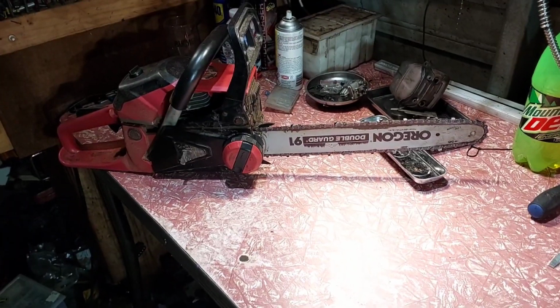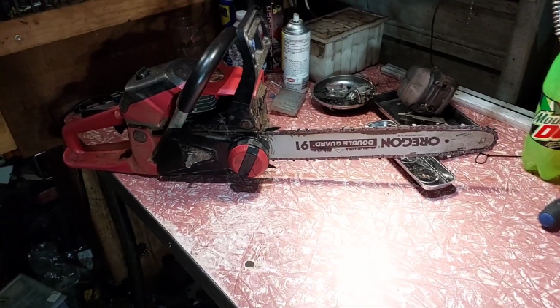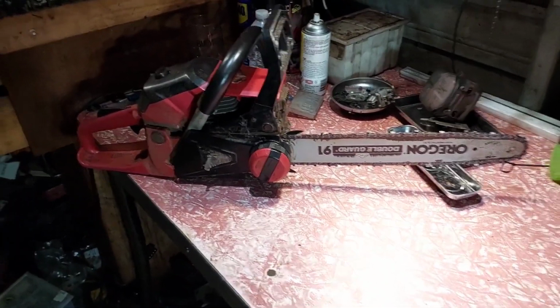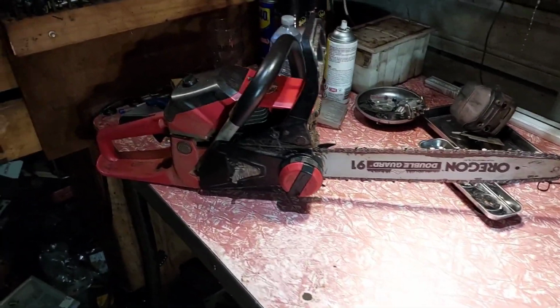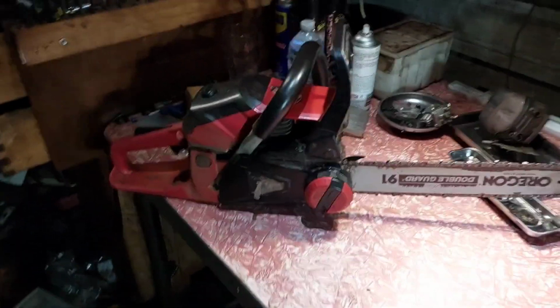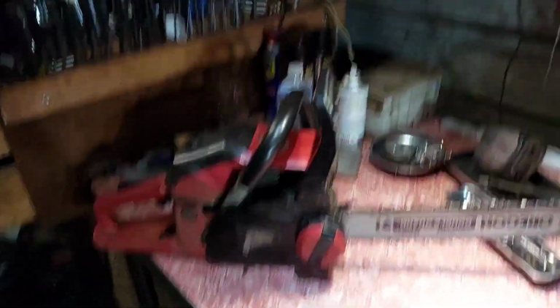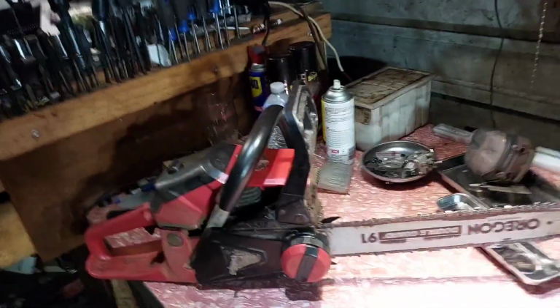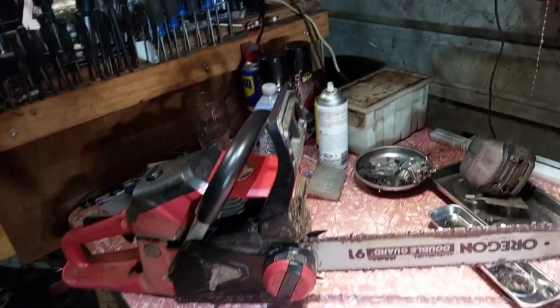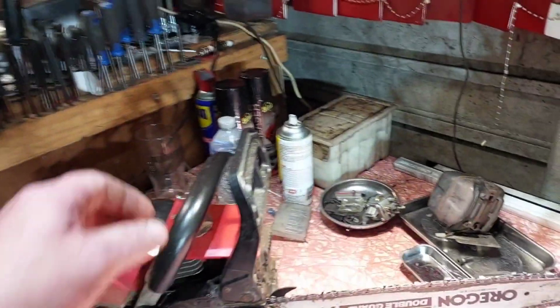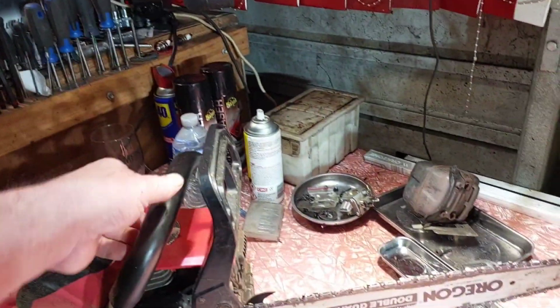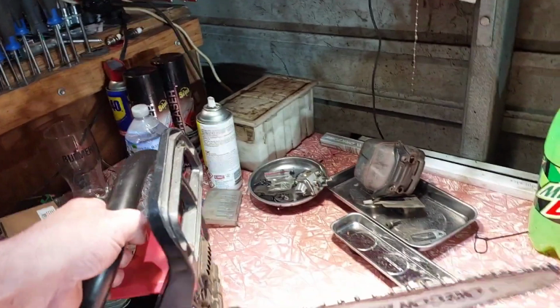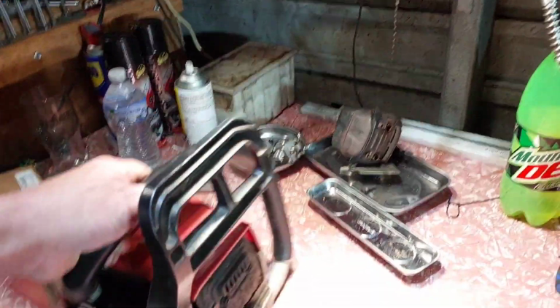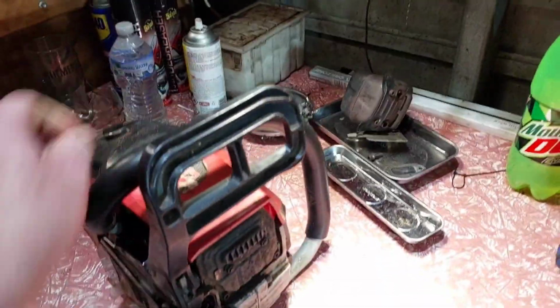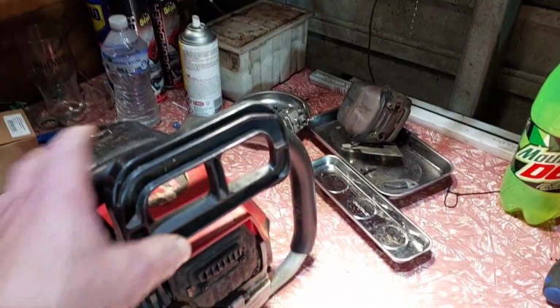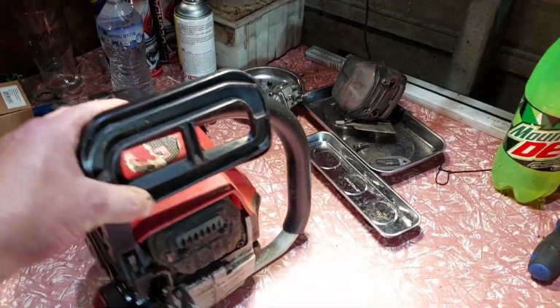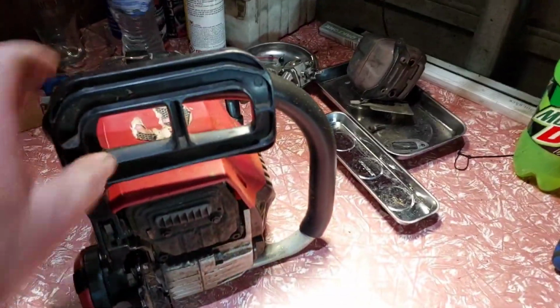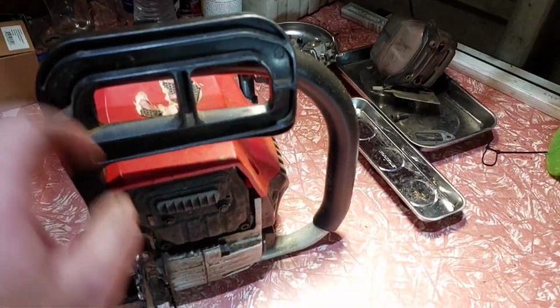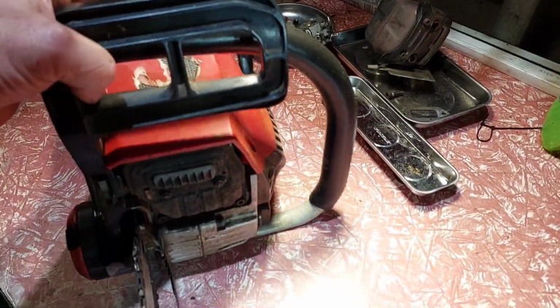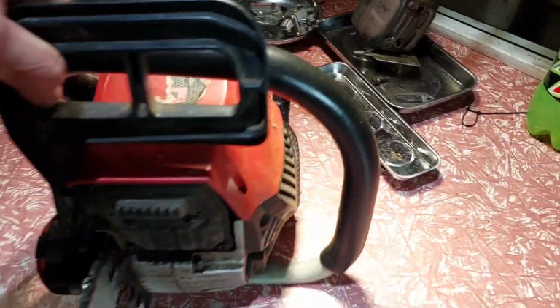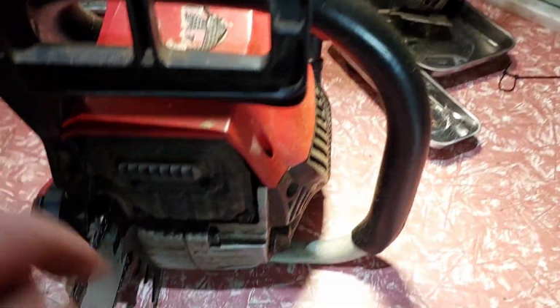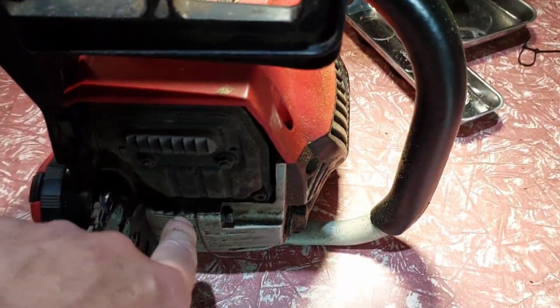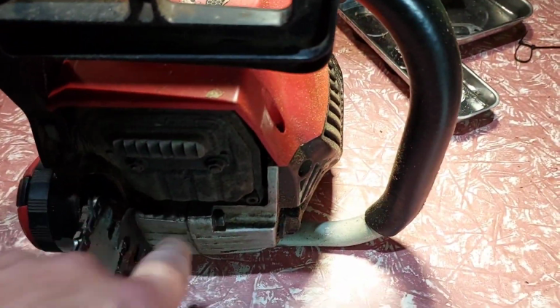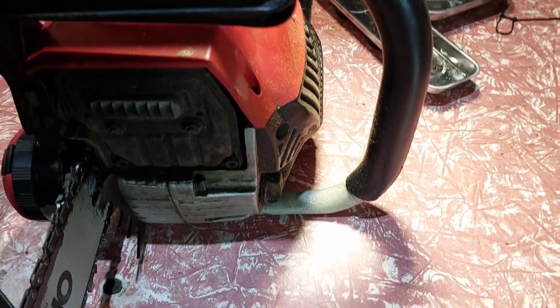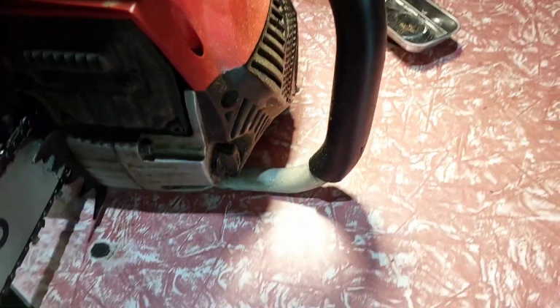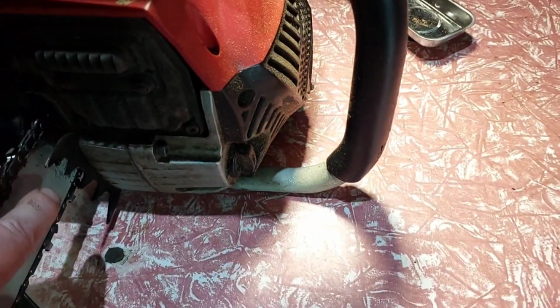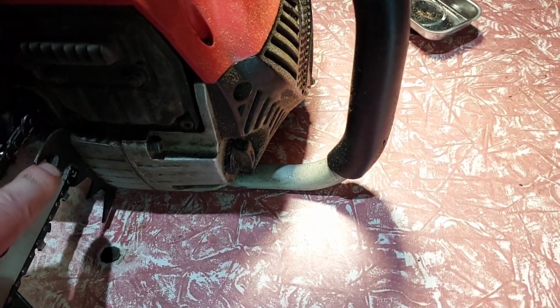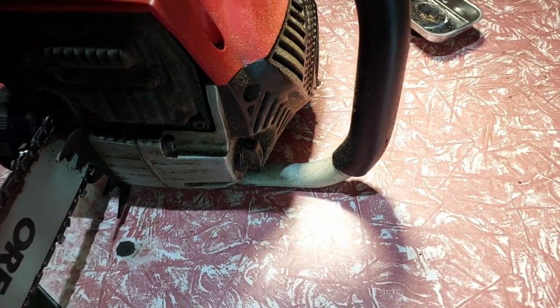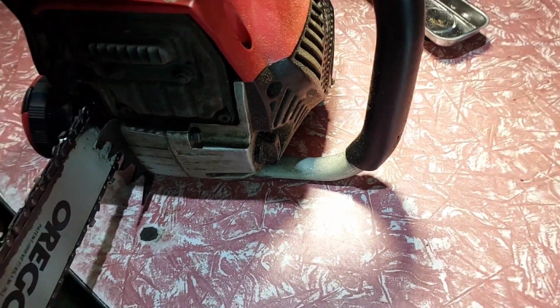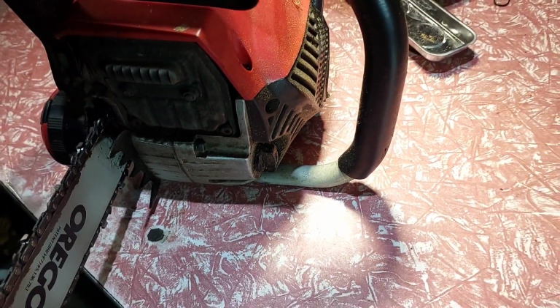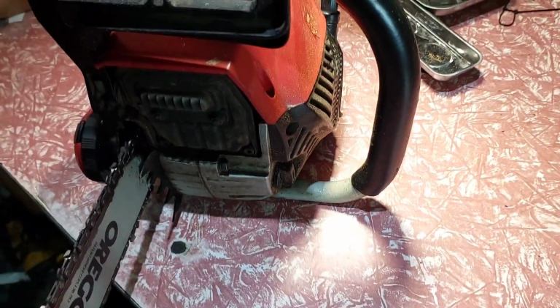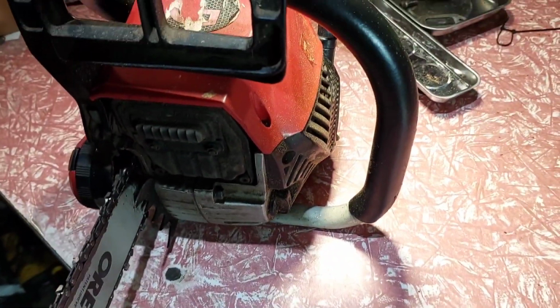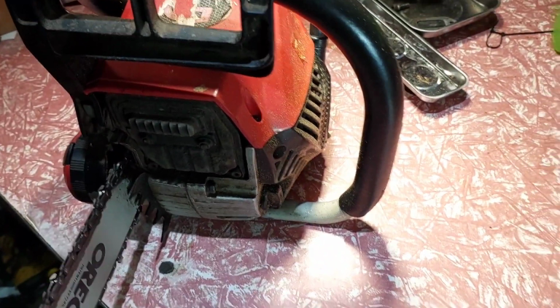G'day mate. Now this is the tattooed saw I did the other day. There's a T just there somewhere - we can't quite see it, but there's a T on that, five spikes. It performs really, really well.